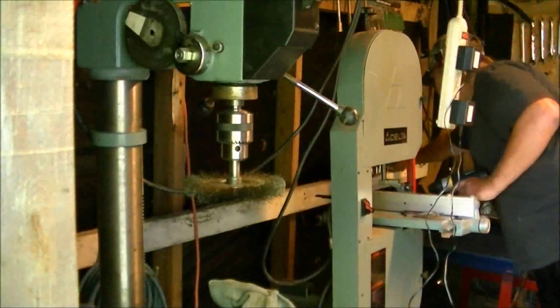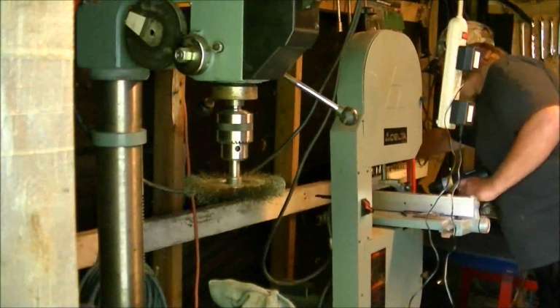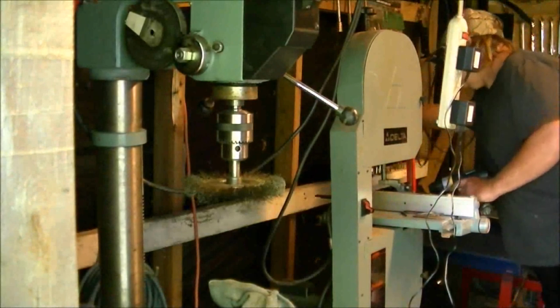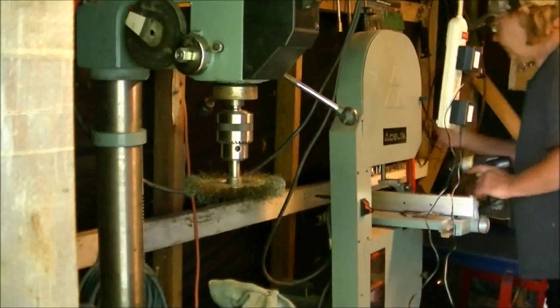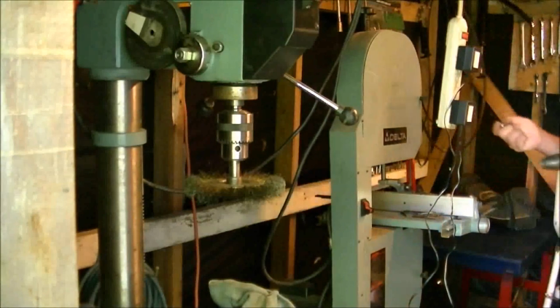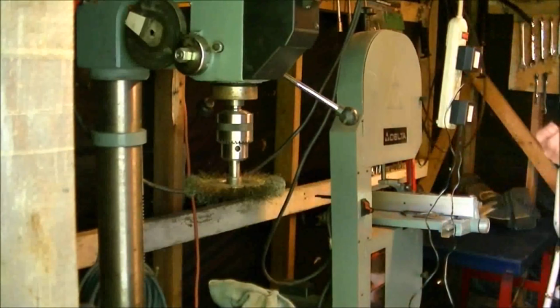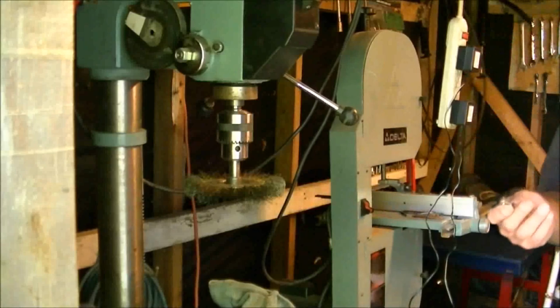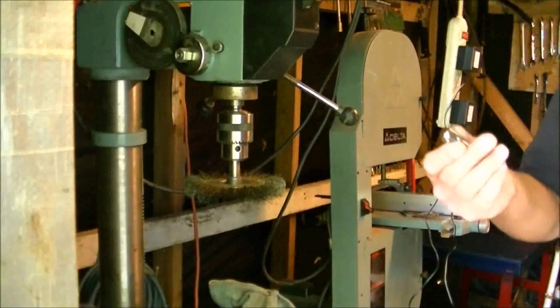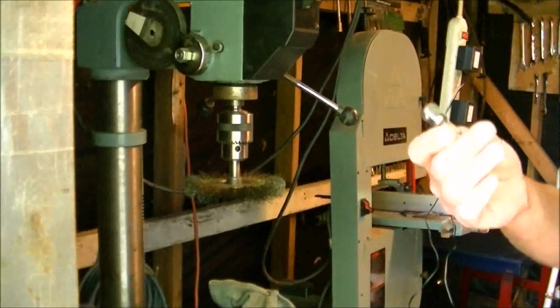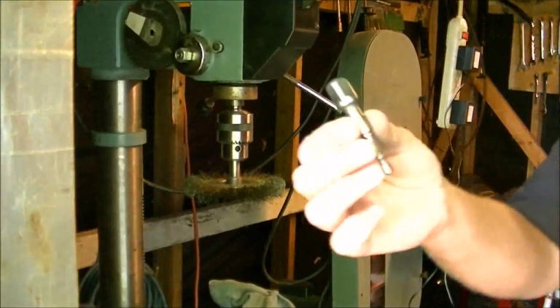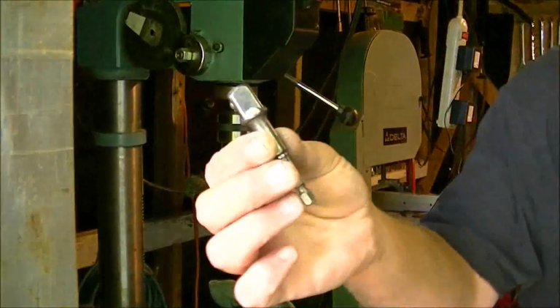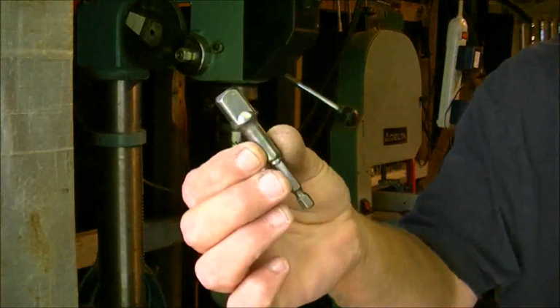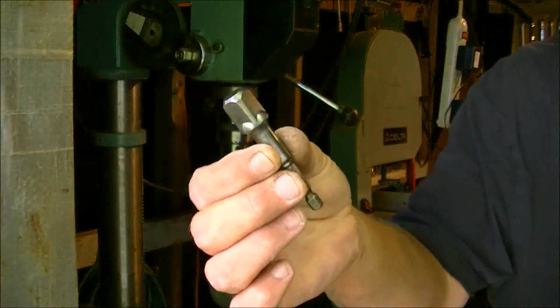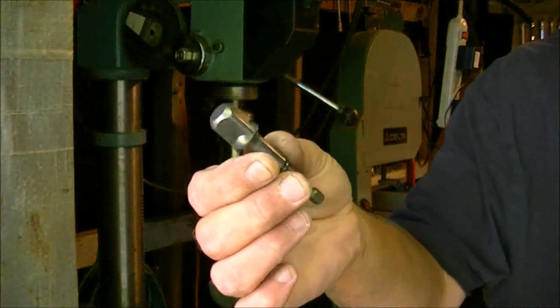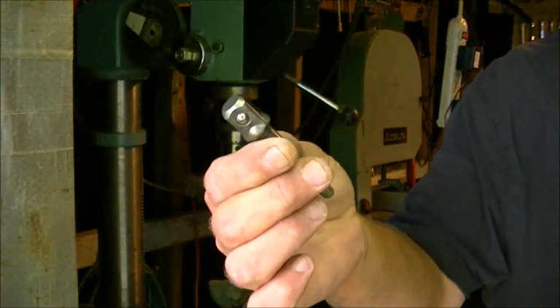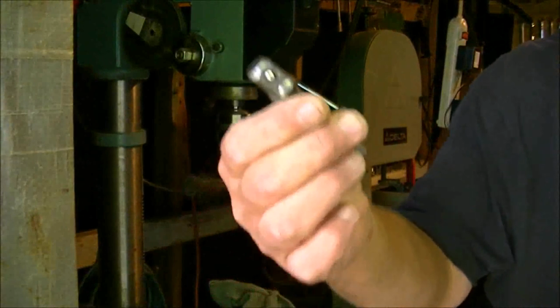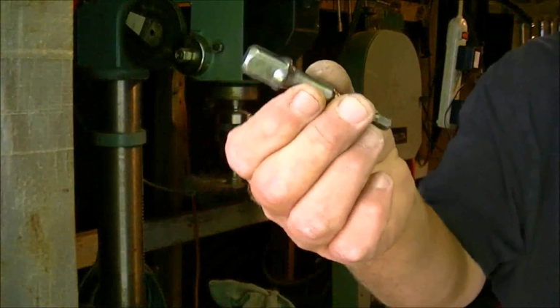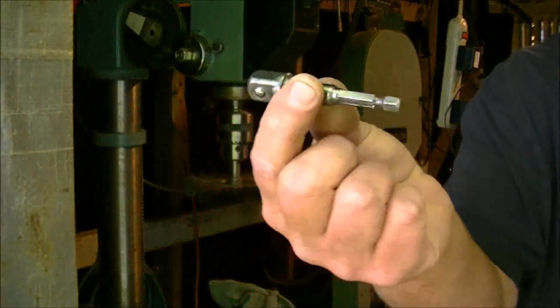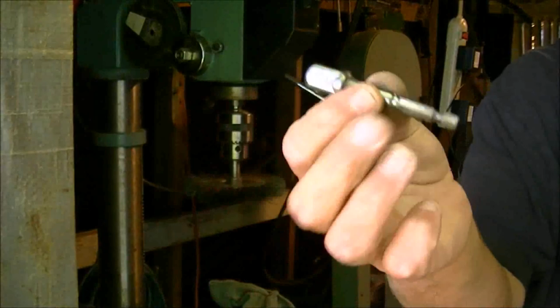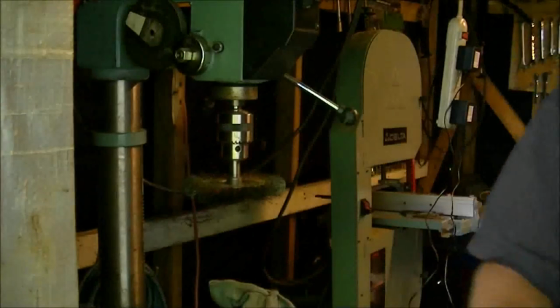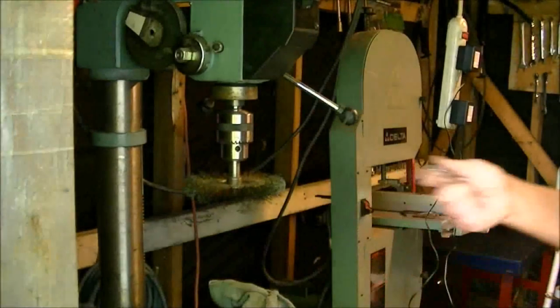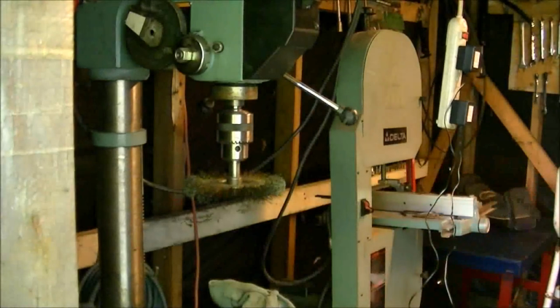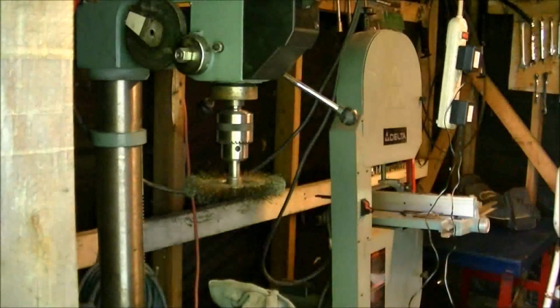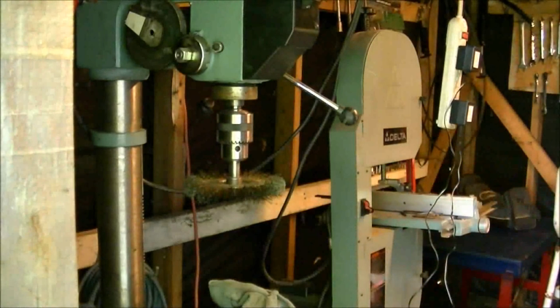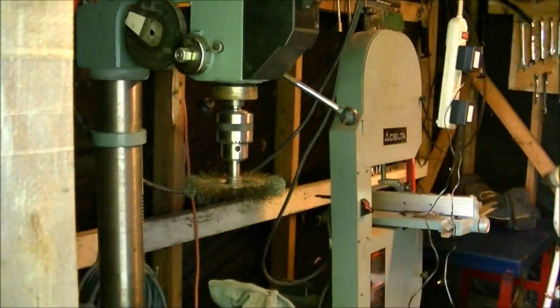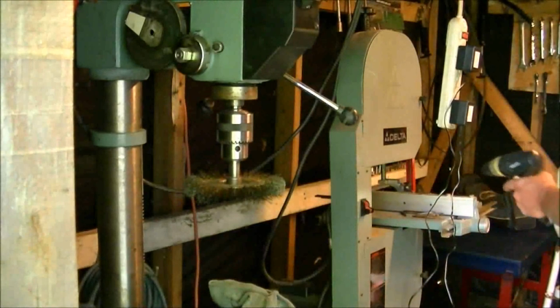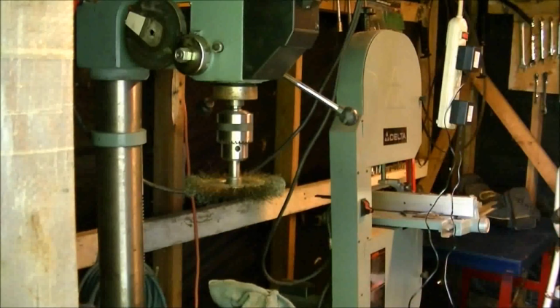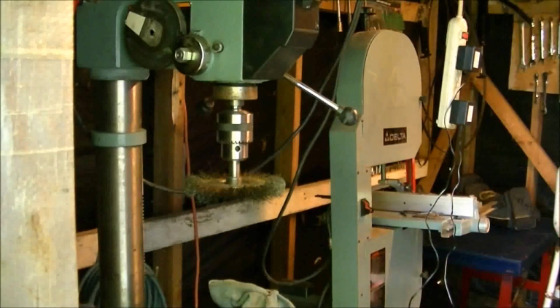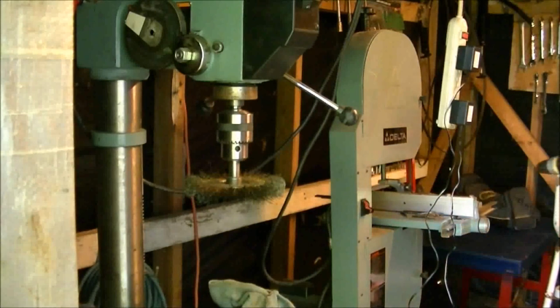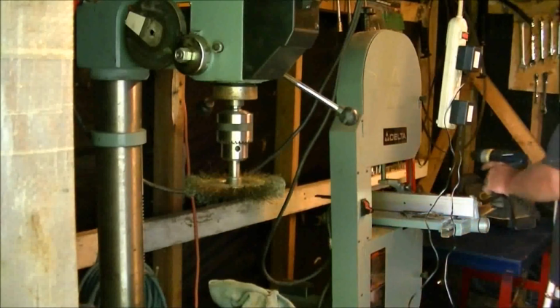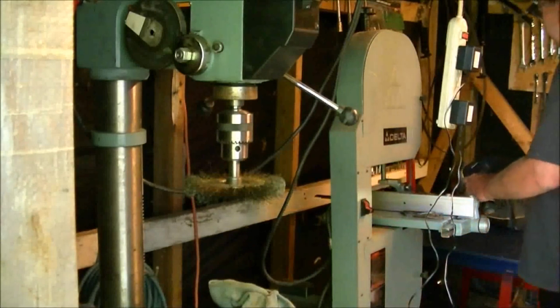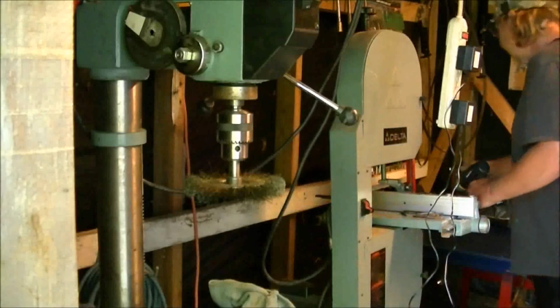I also have these adapters that you can put sockets on — same process with them. This one's already cleaned up. The same thing applies to every screwdriver bit you've got — you do that with all of them.